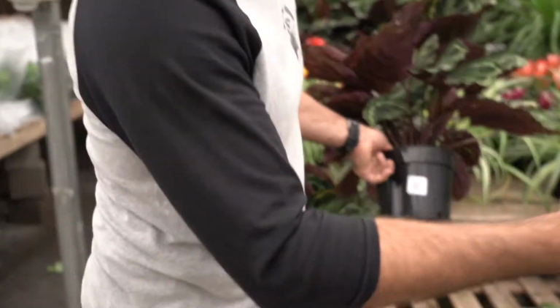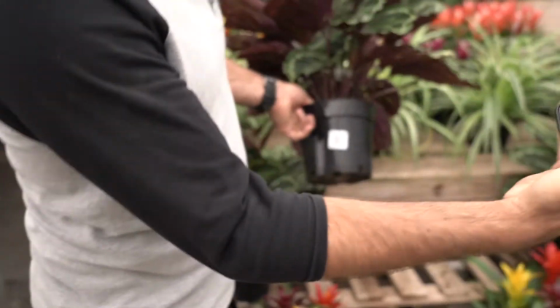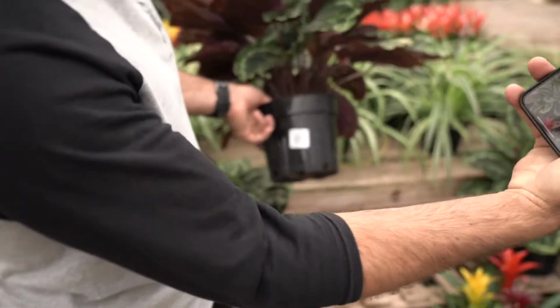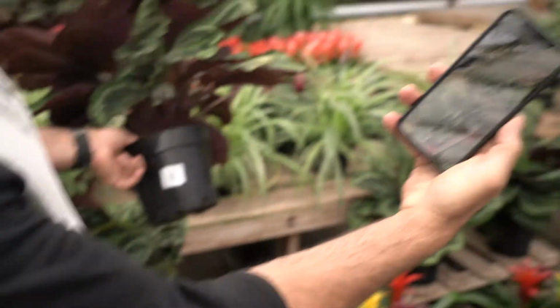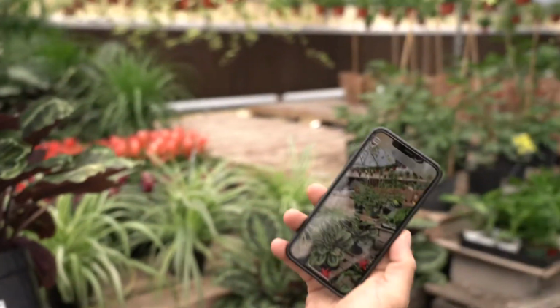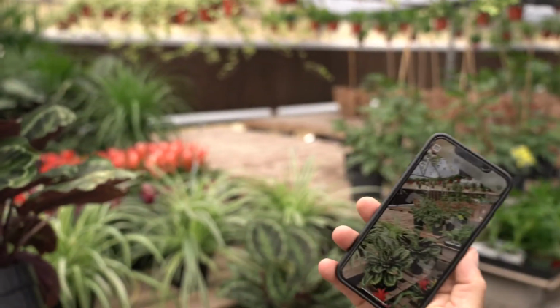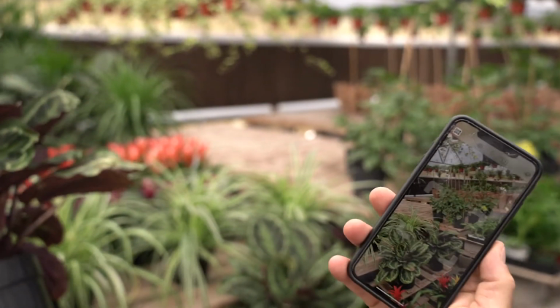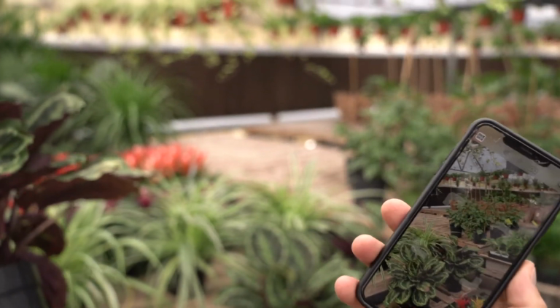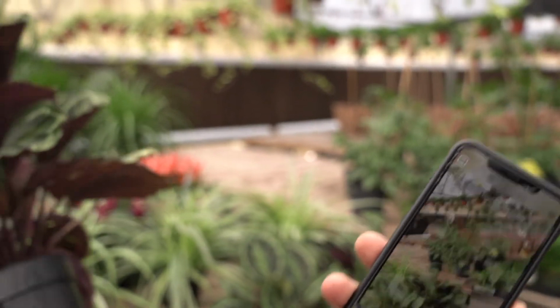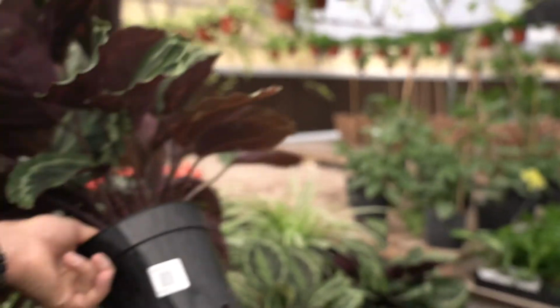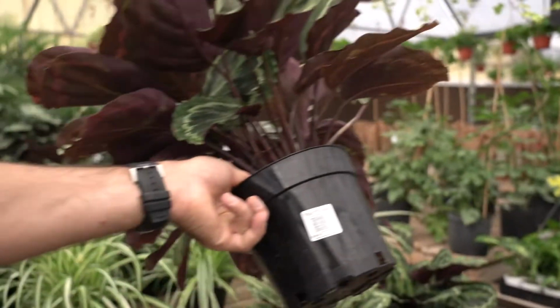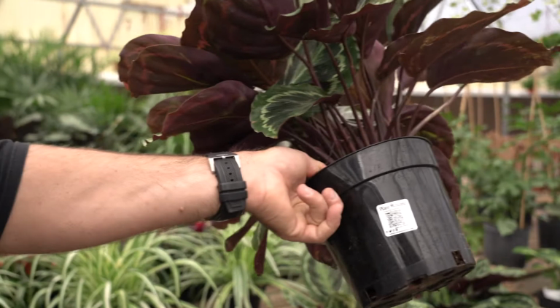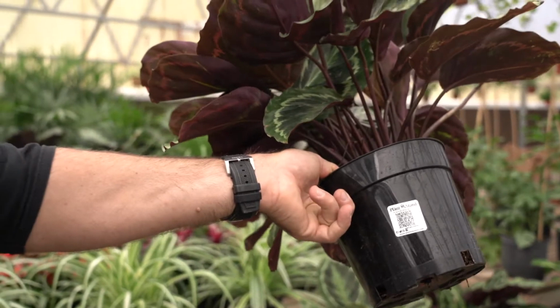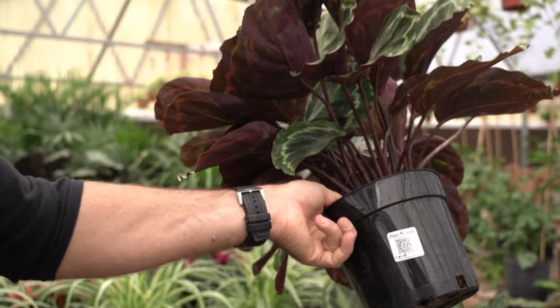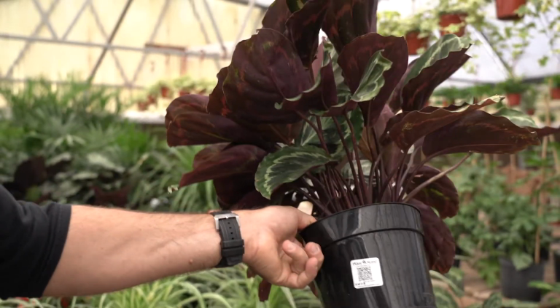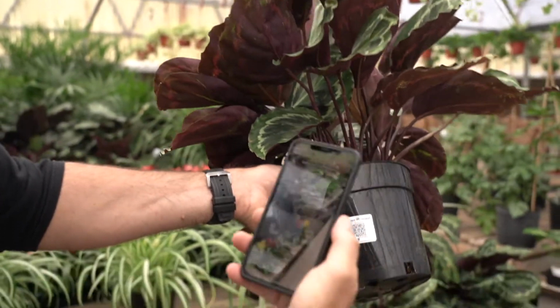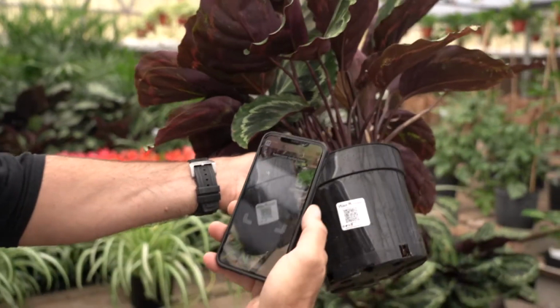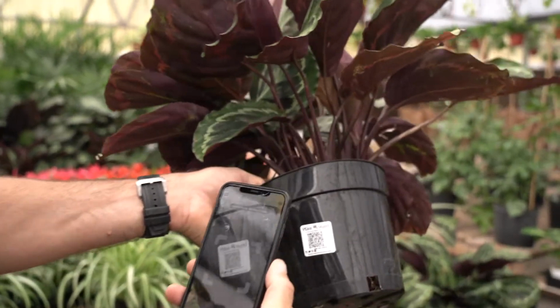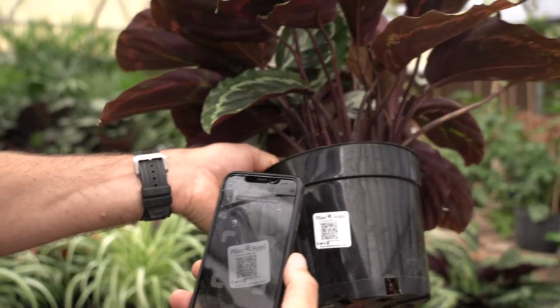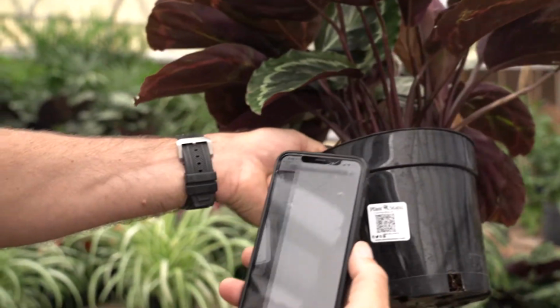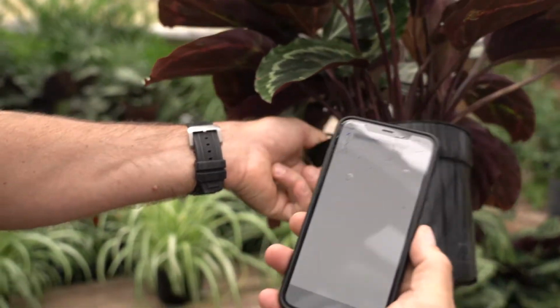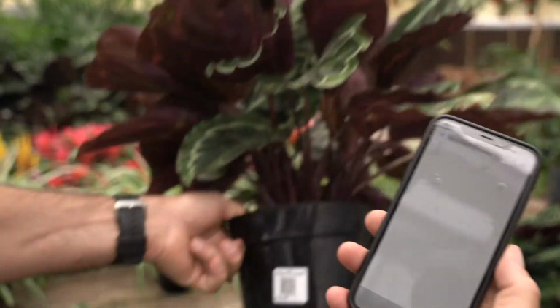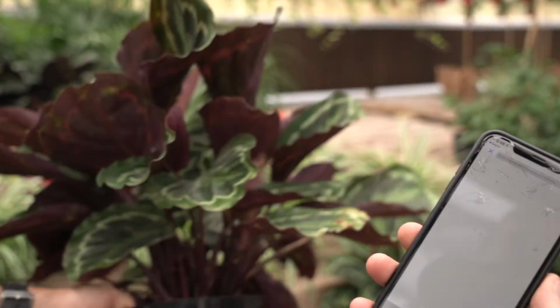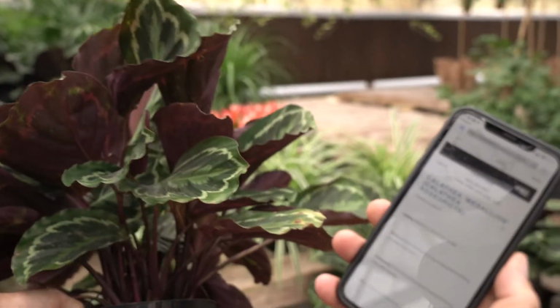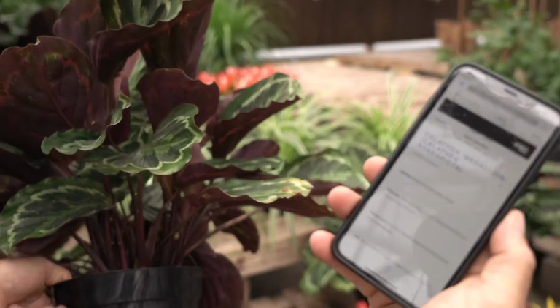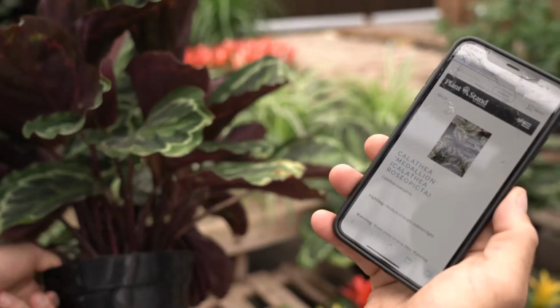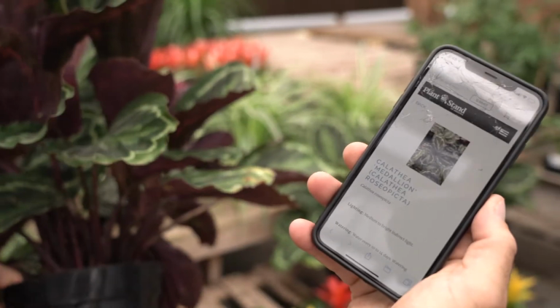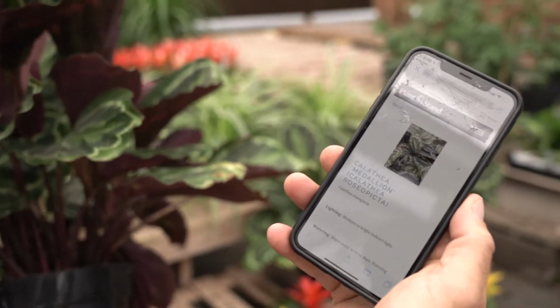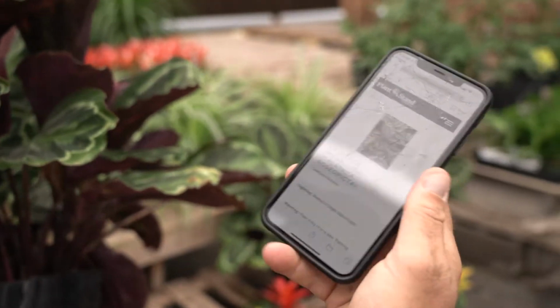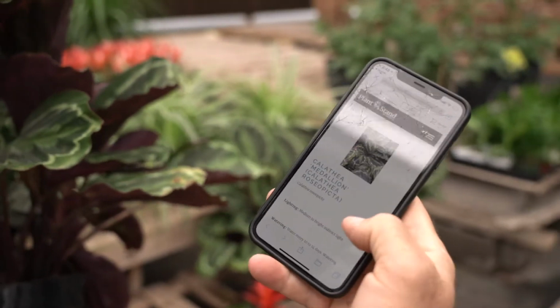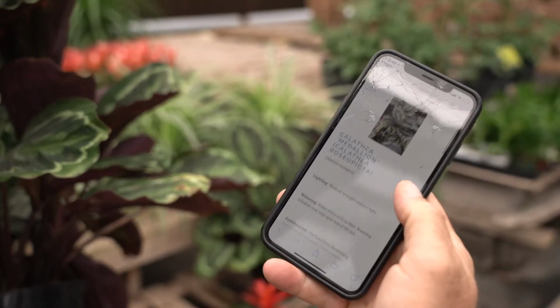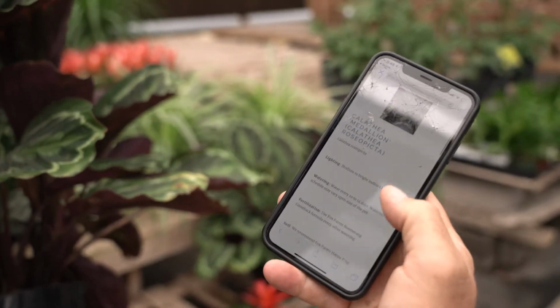I've simply opened my QR code app and there's a QR code on the plant. All I'm going to do is scan it and it's going to take you to our plant library that gives you the lighting,